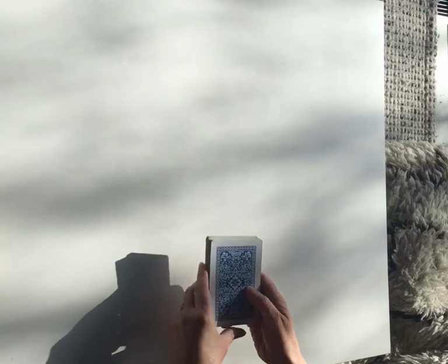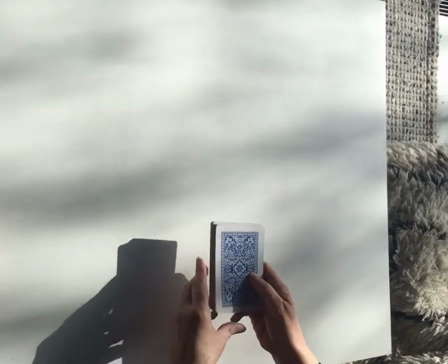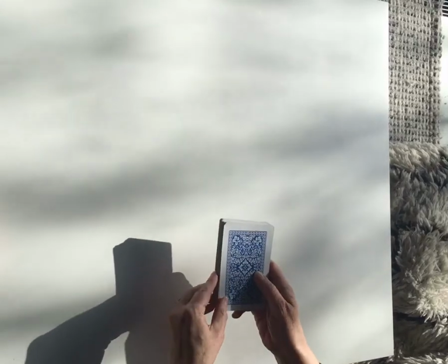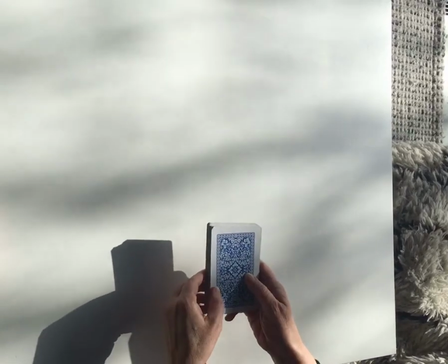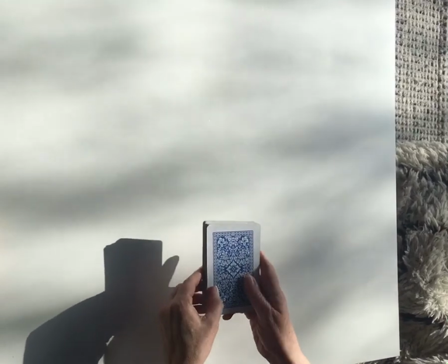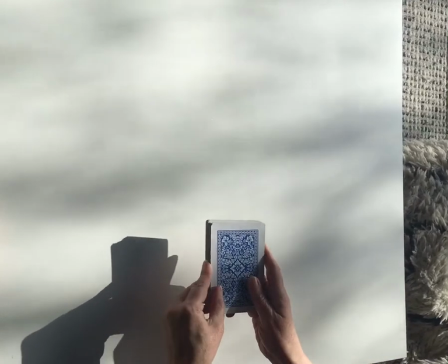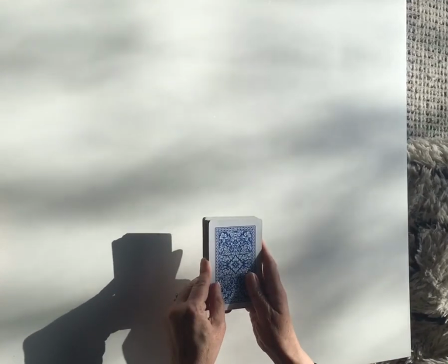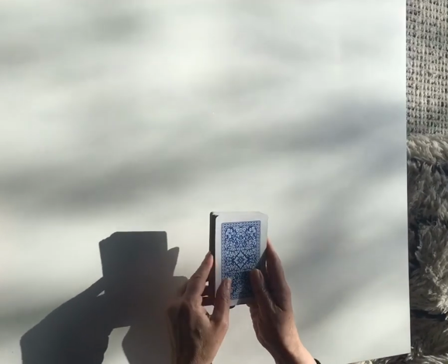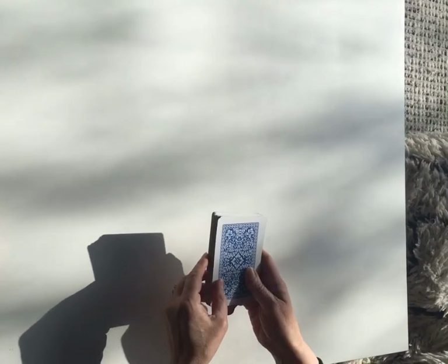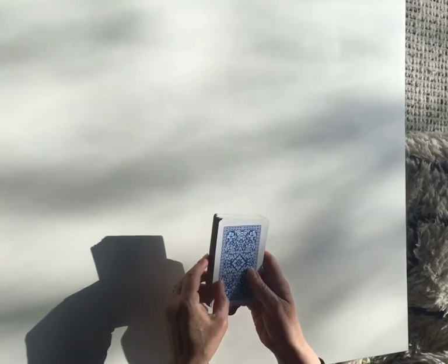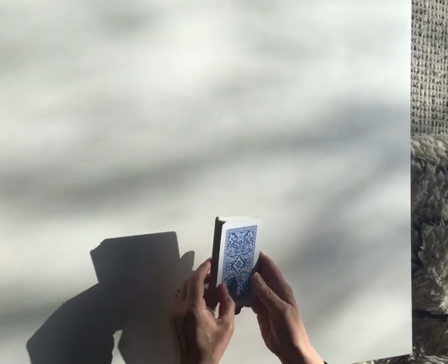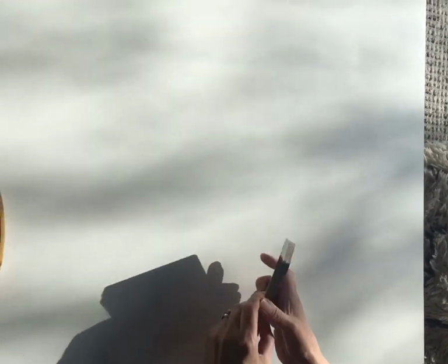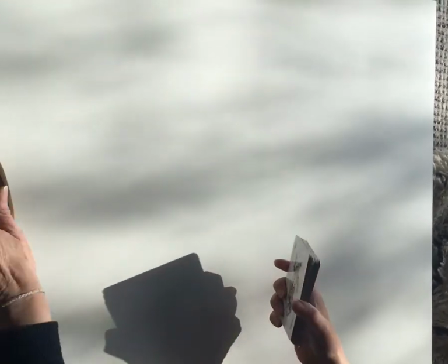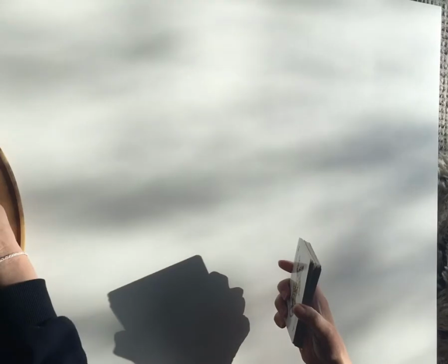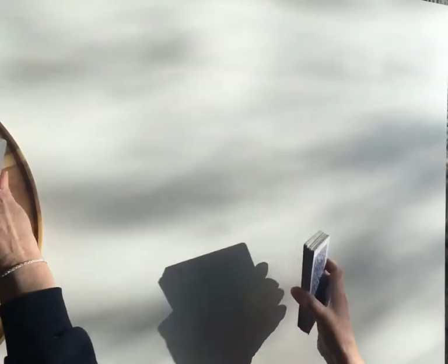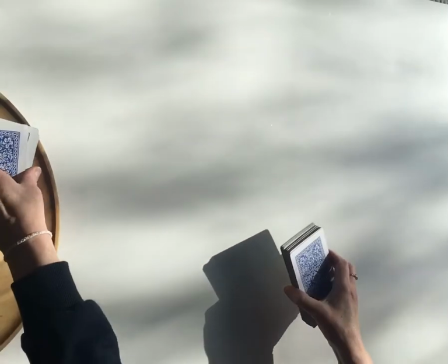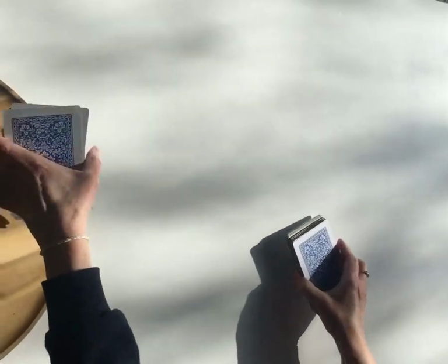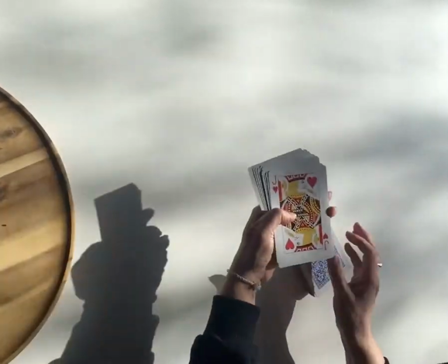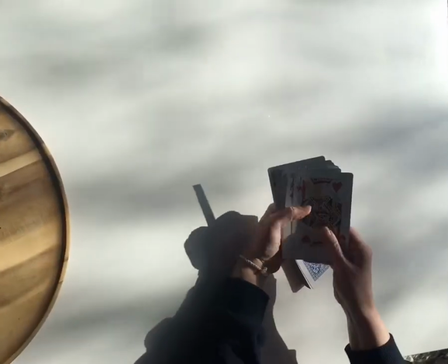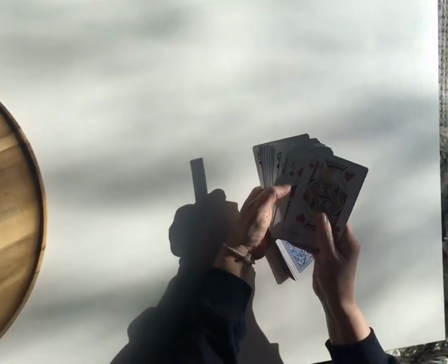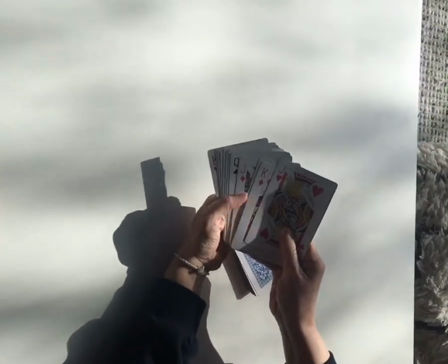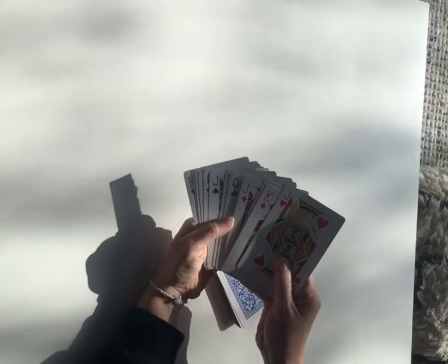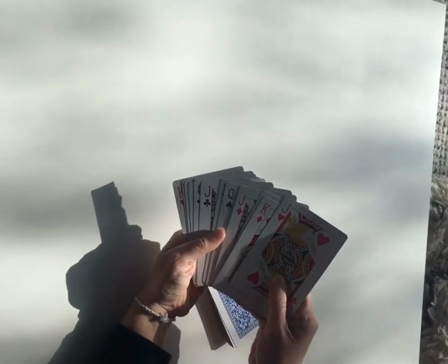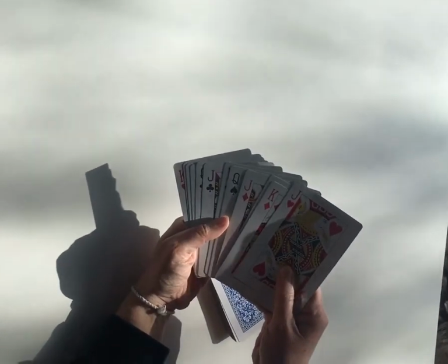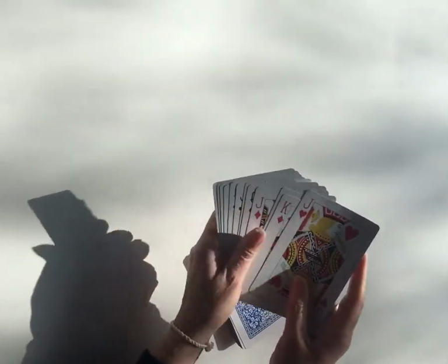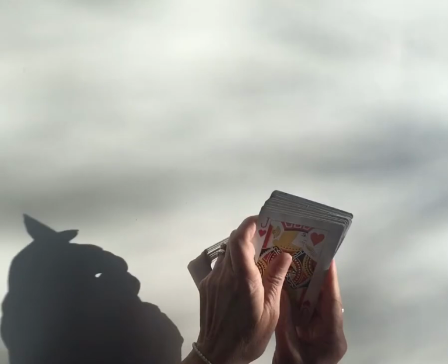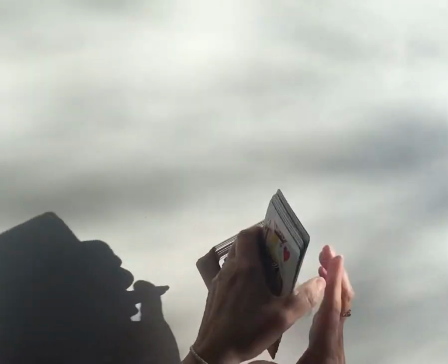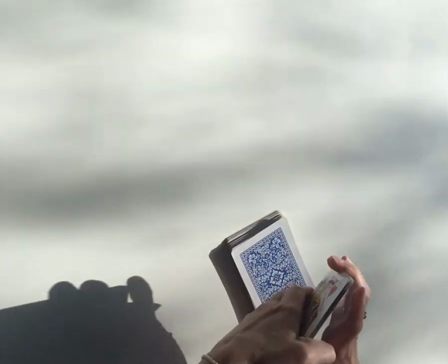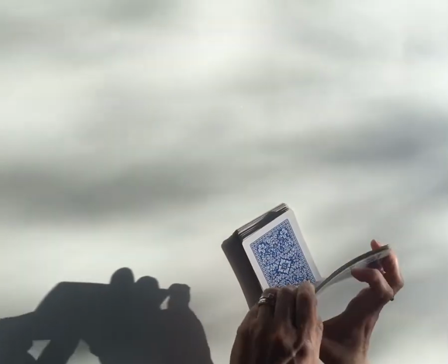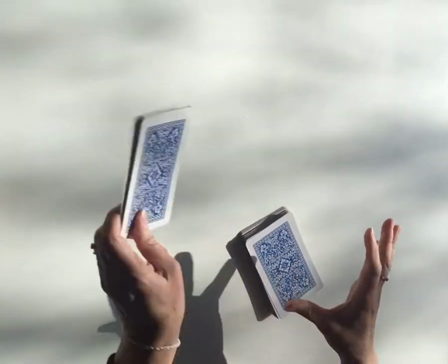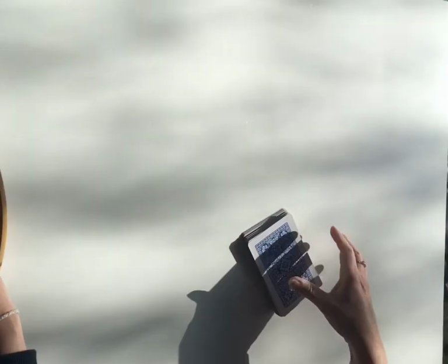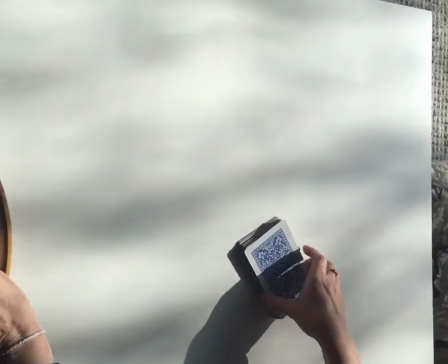For this game you'll need a pack of playing cards. You need to take out the picture cards, which are the Jack, Kings, and Queens. They're not part of this game, so take them out.